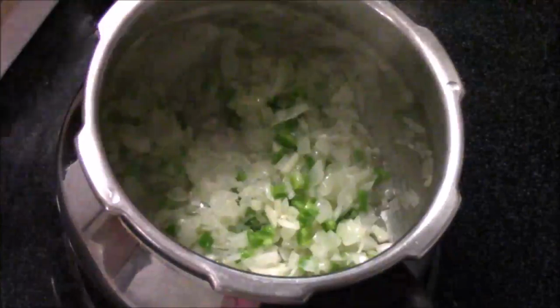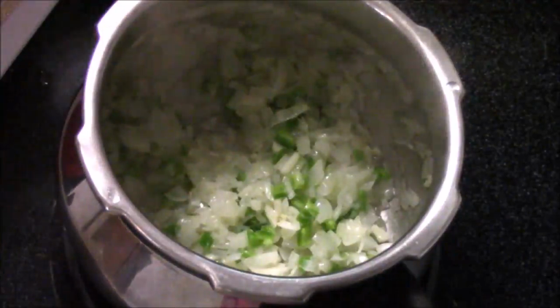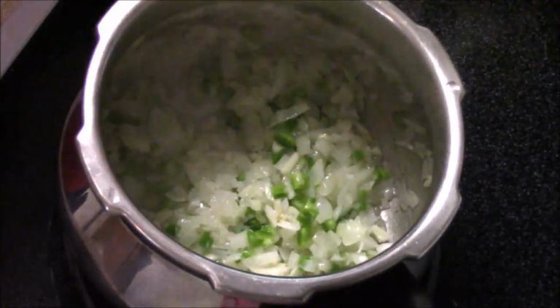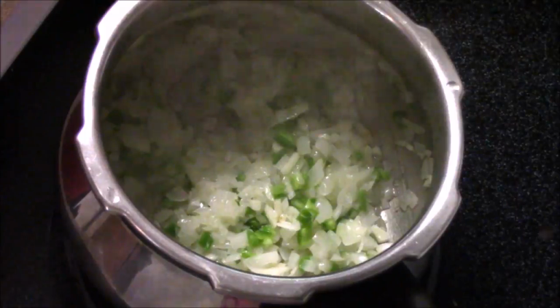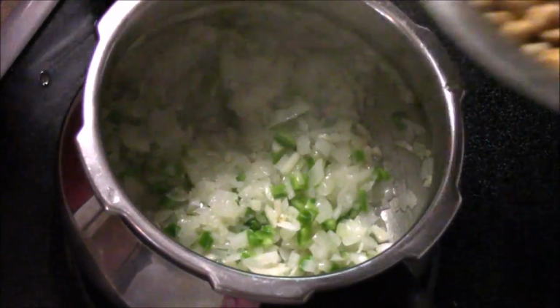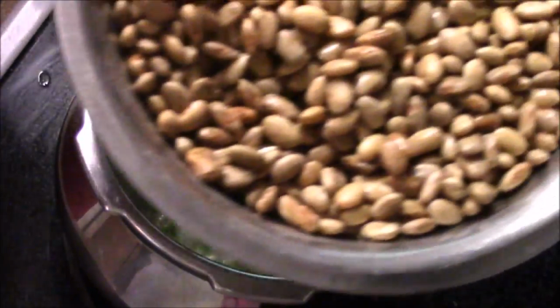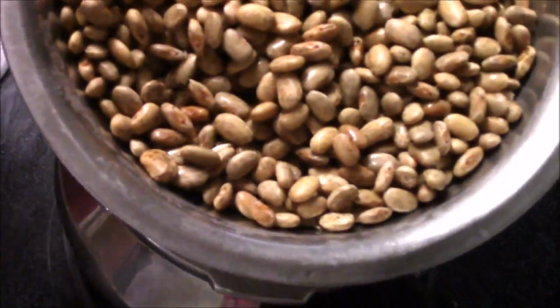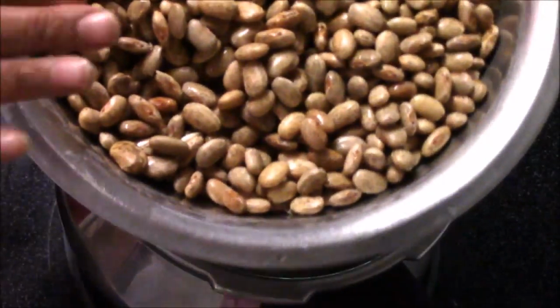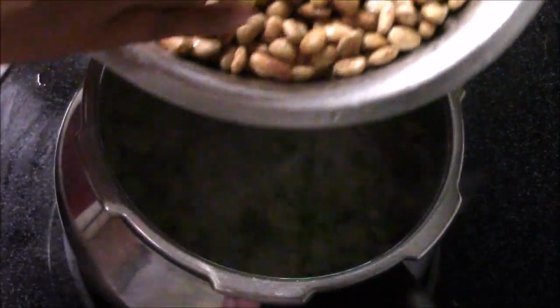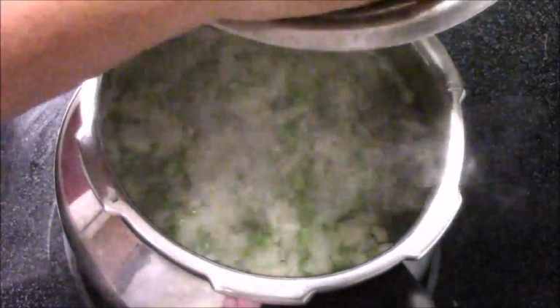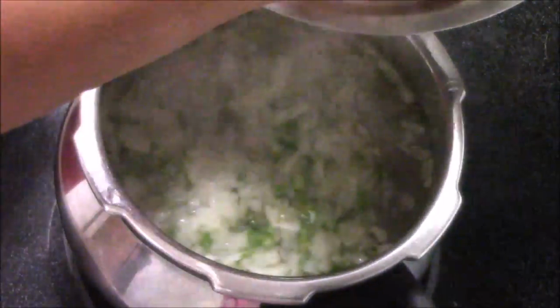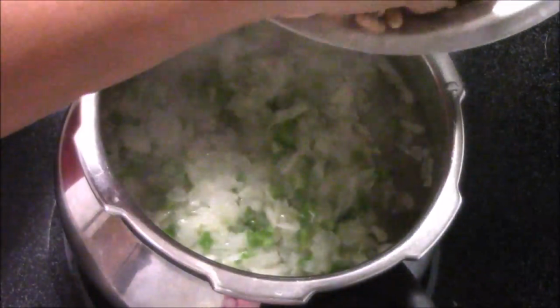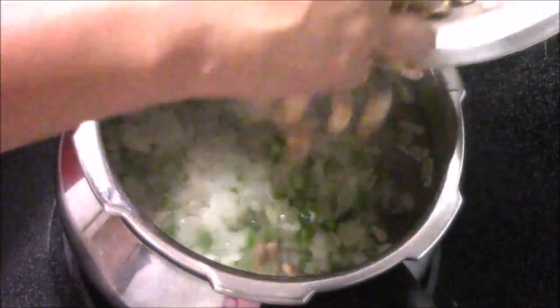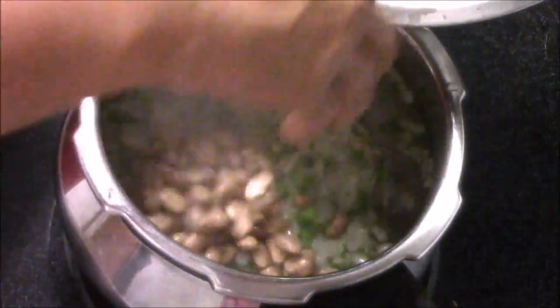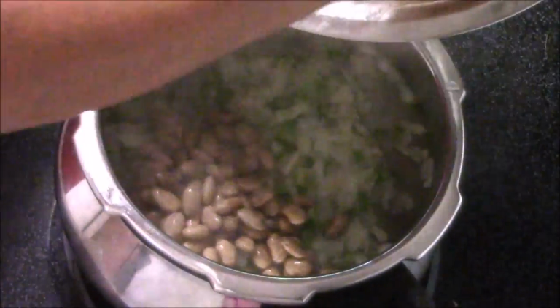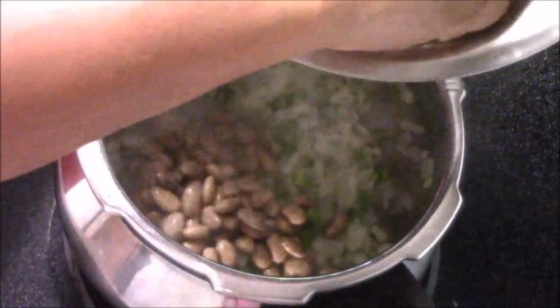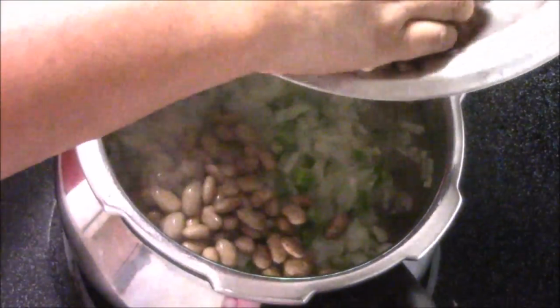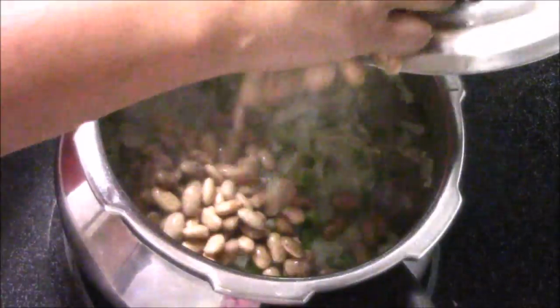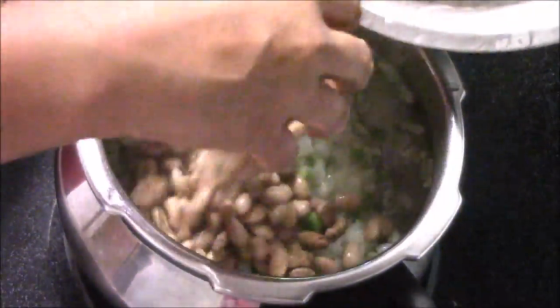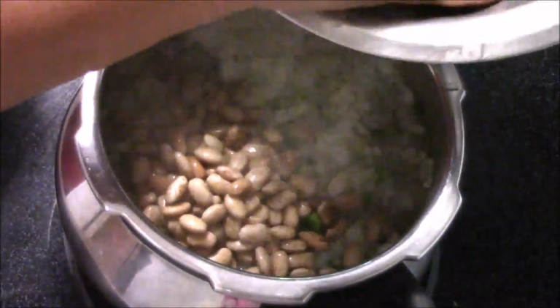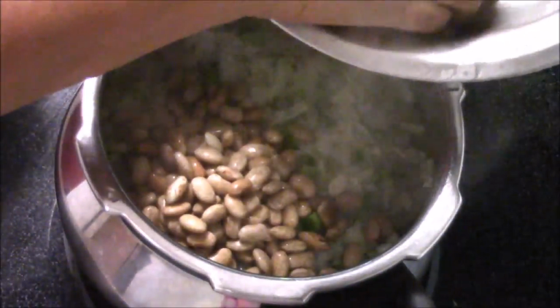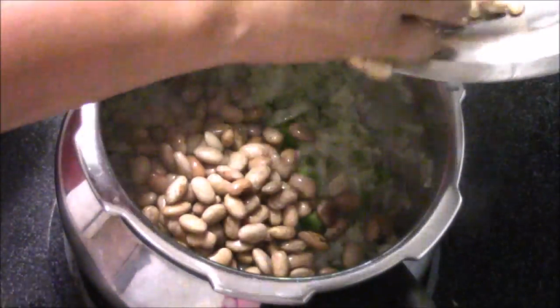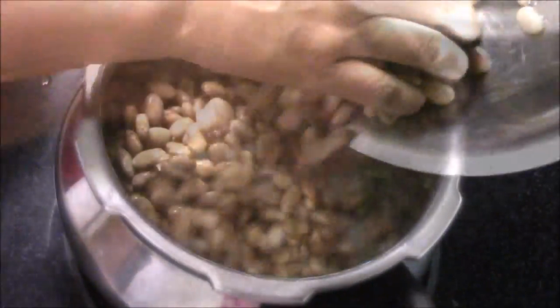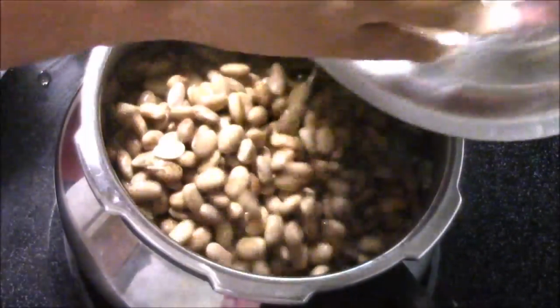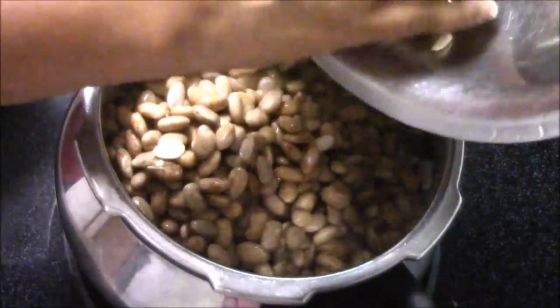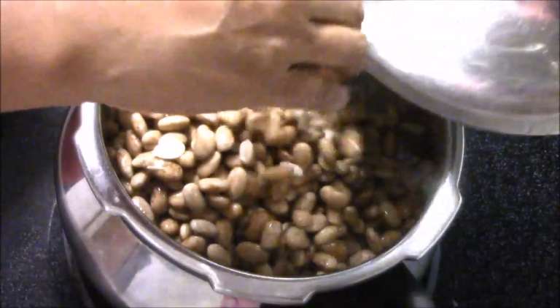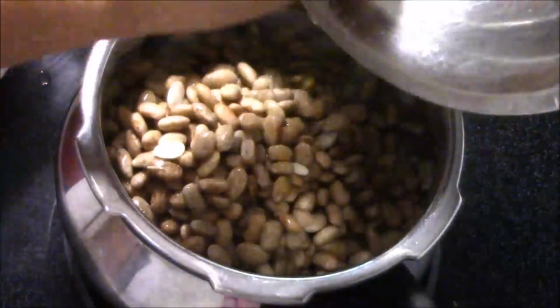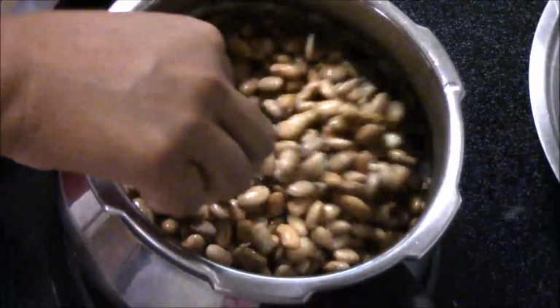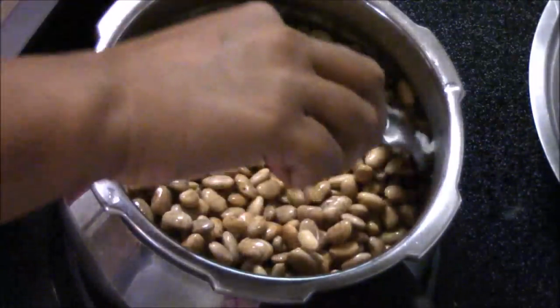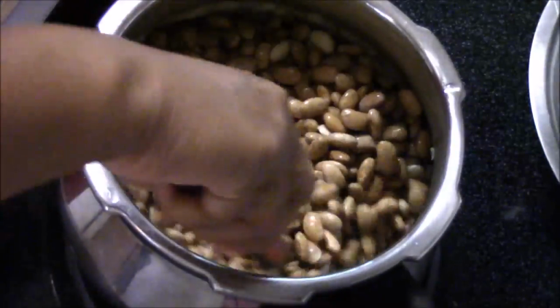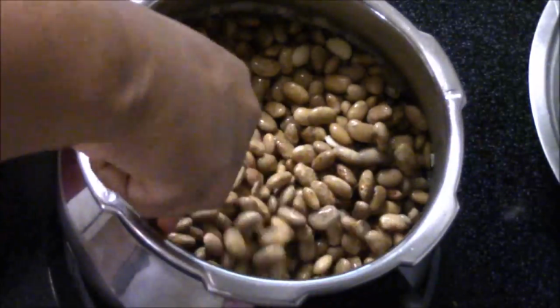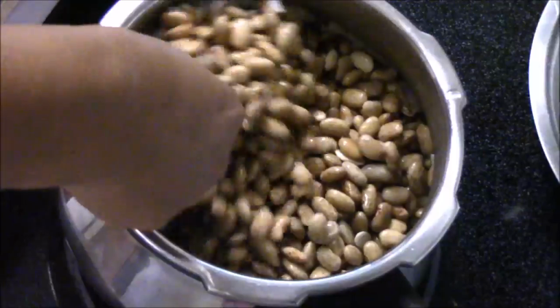Now I'm going to add my pinto beans, which are already soaked. I'm going to add my pinto beans in and give it a nice stir.